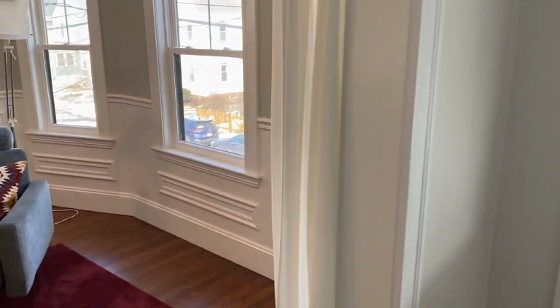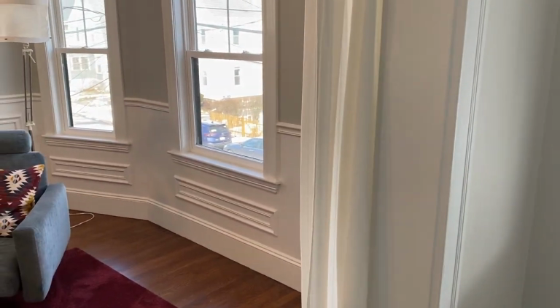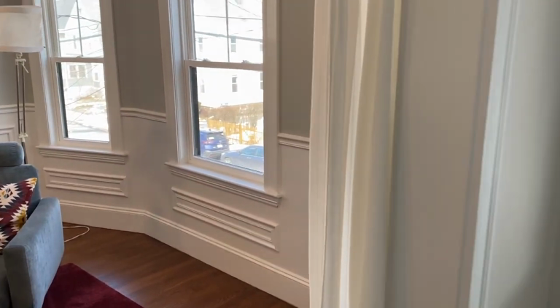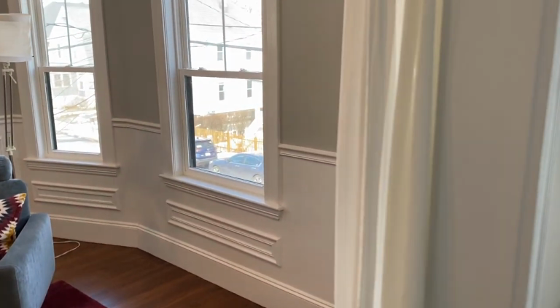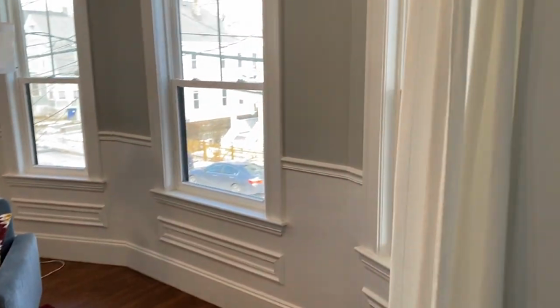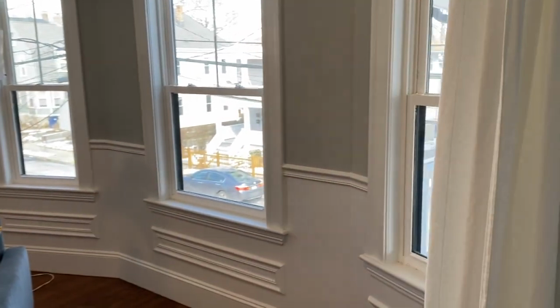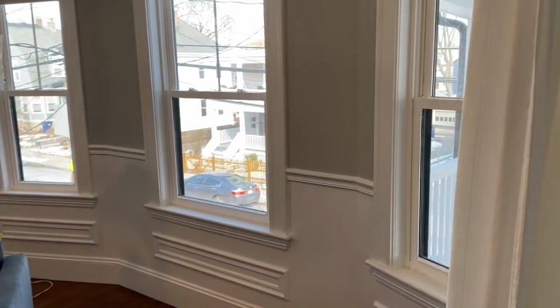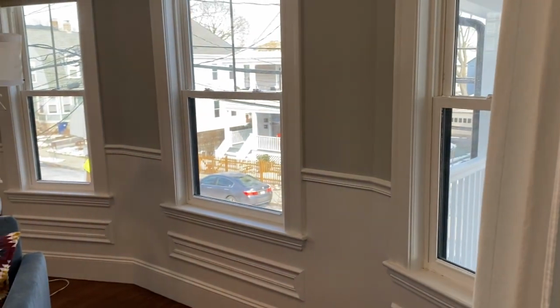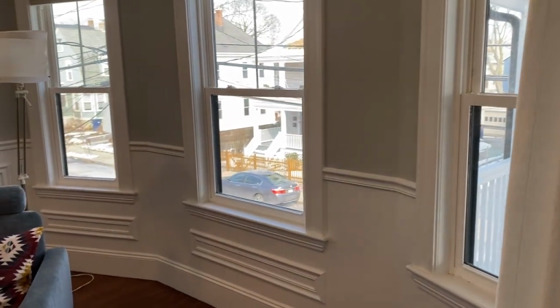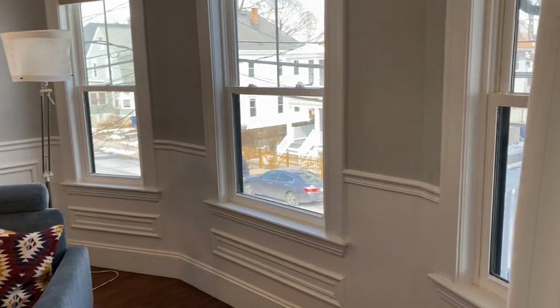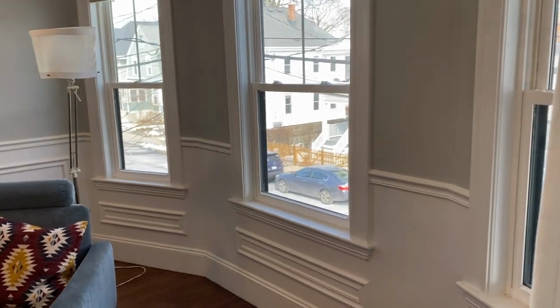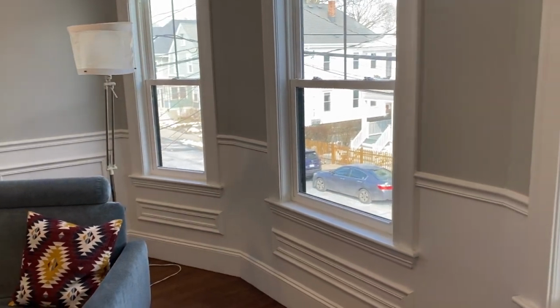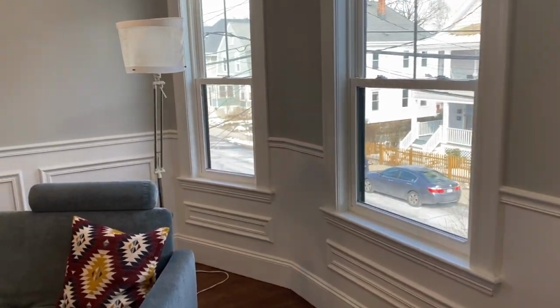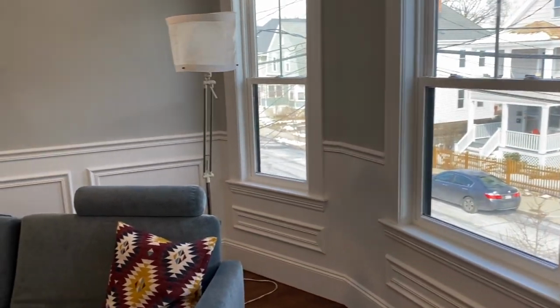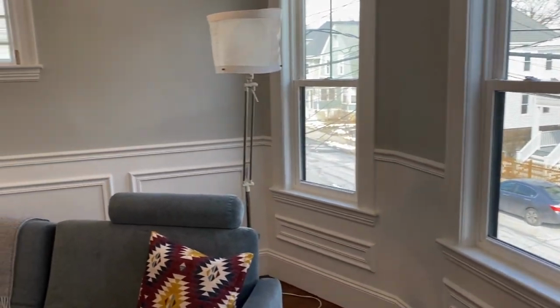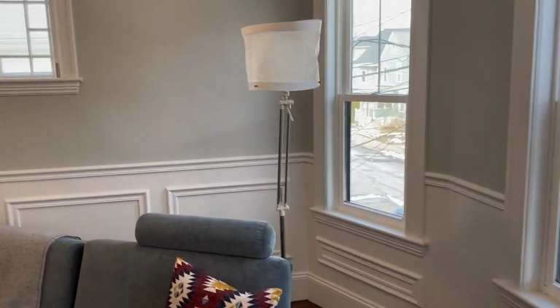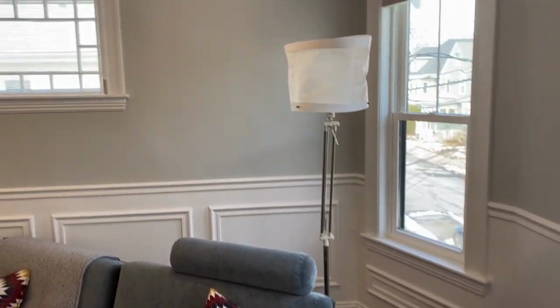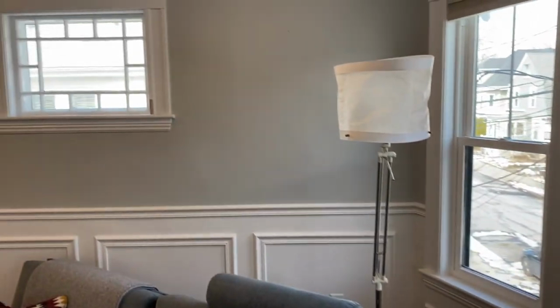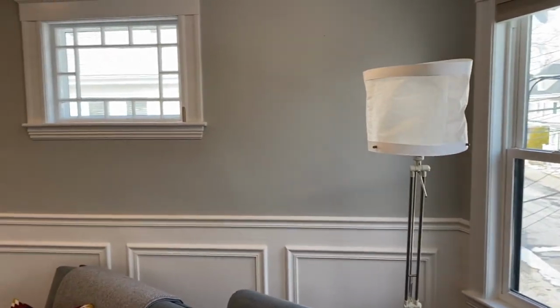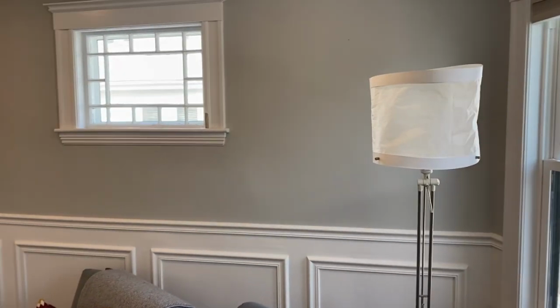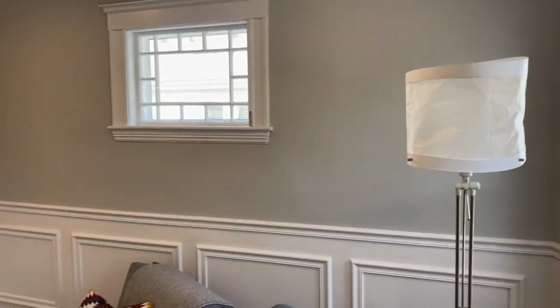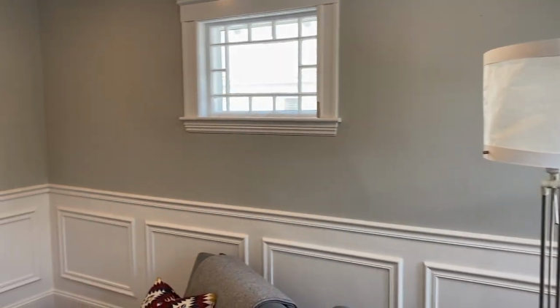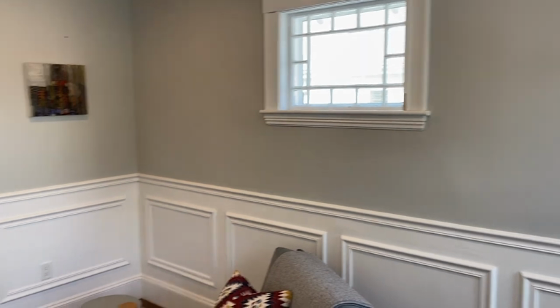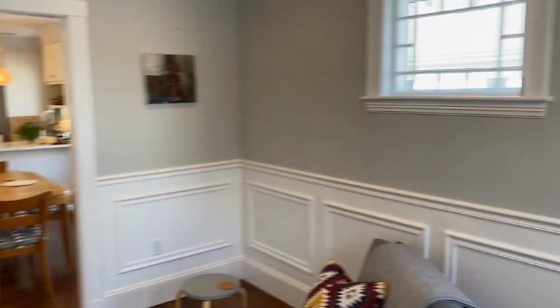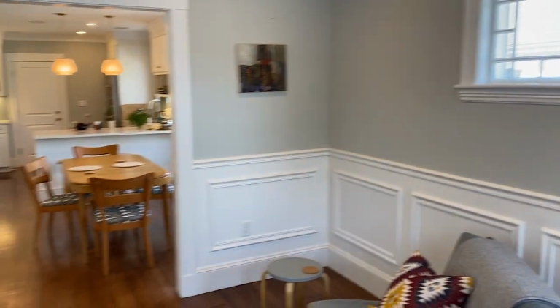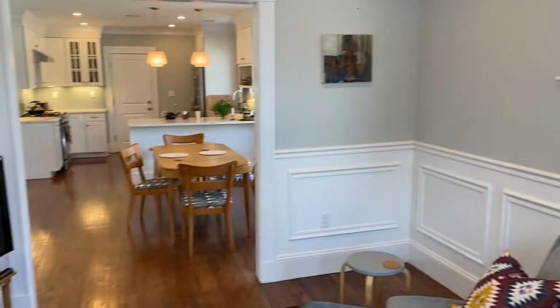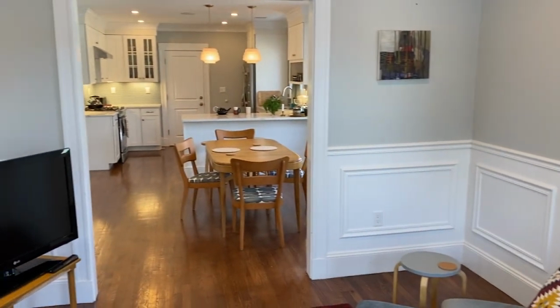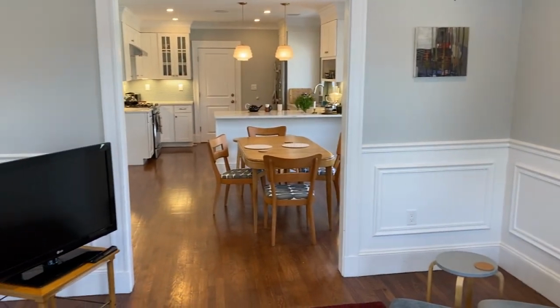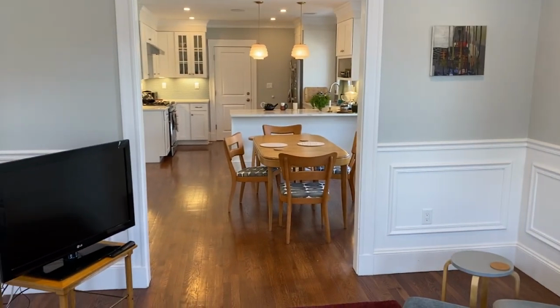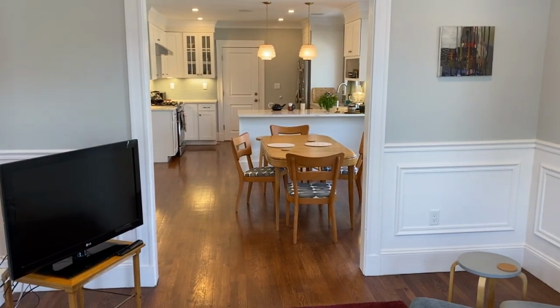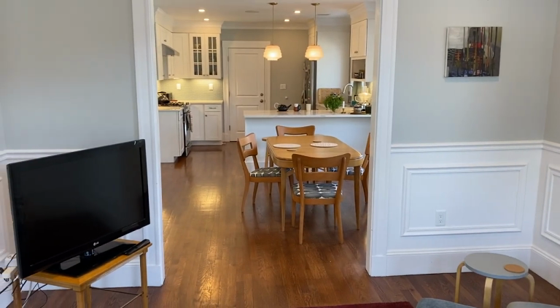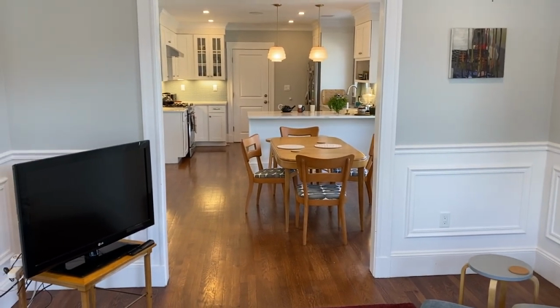We're on the second floor here and we walk into the living room and you see these beautiful bay windows. Because it was built in the 1800s, it has very, very cool windows. So it's an open floor plan.